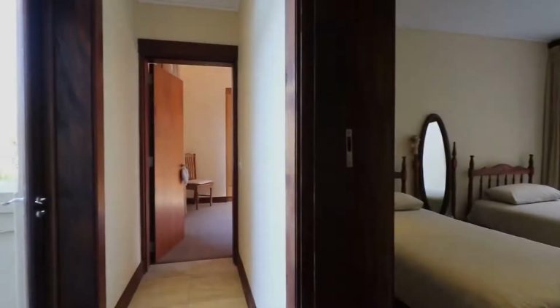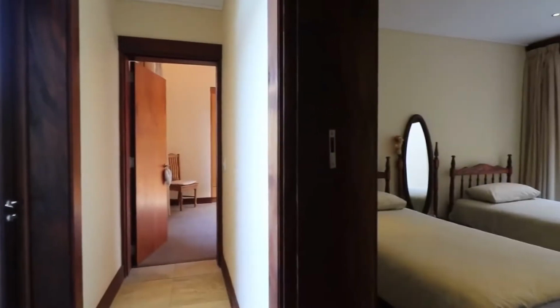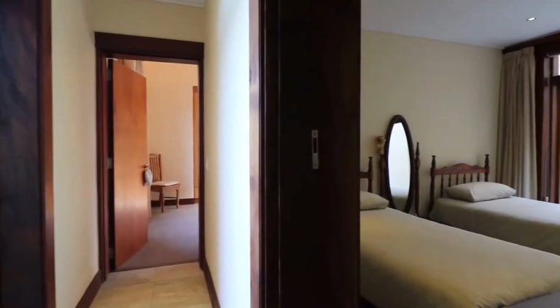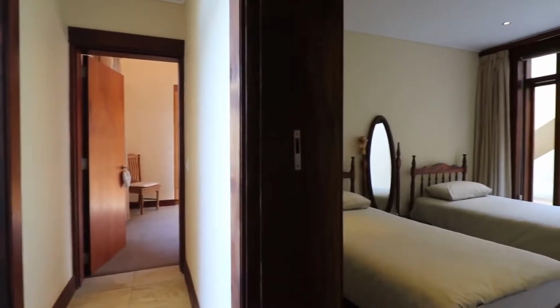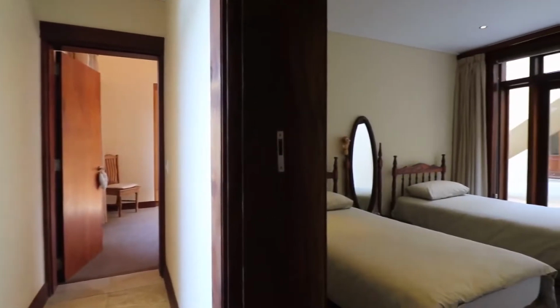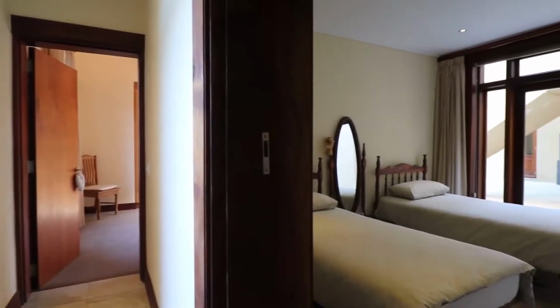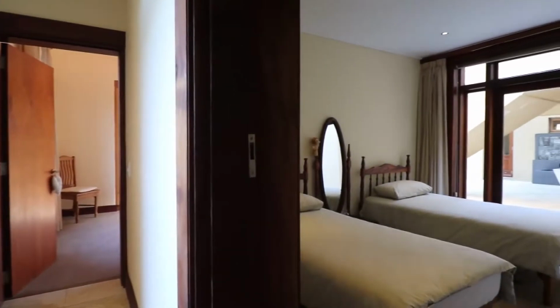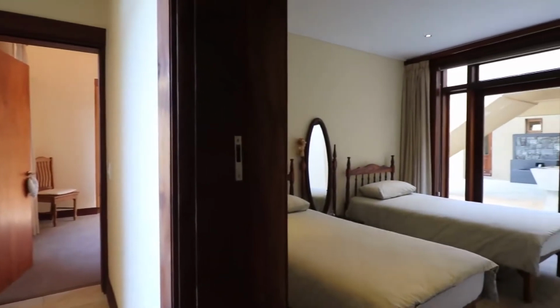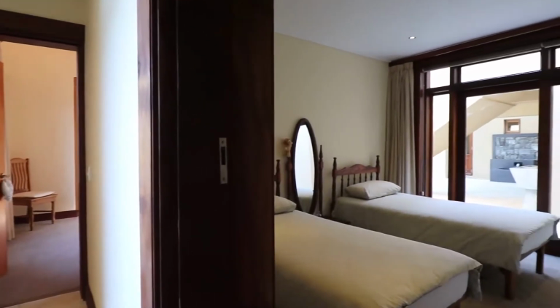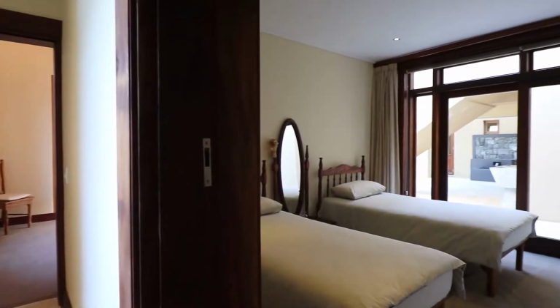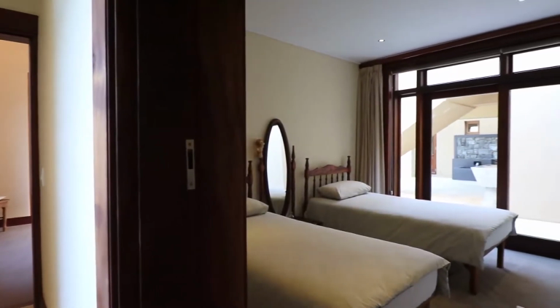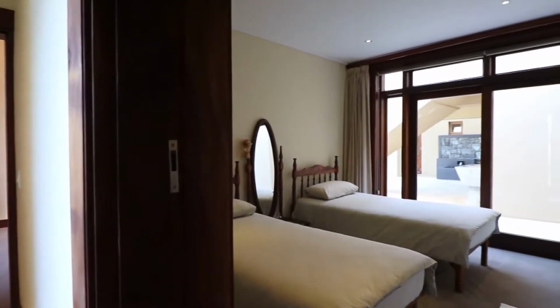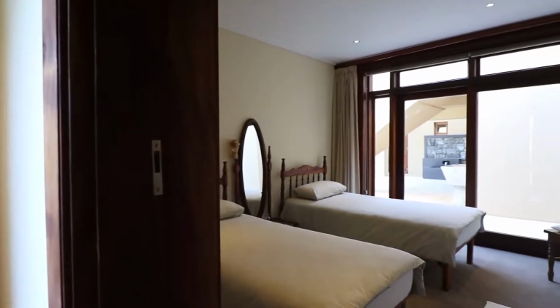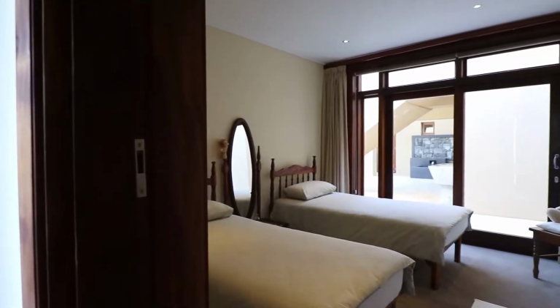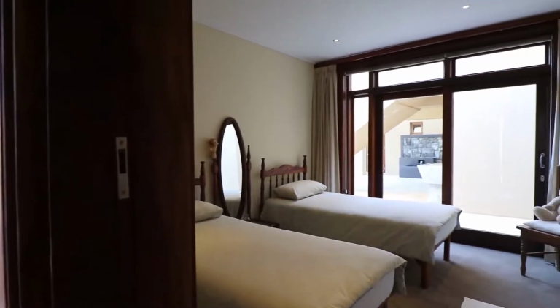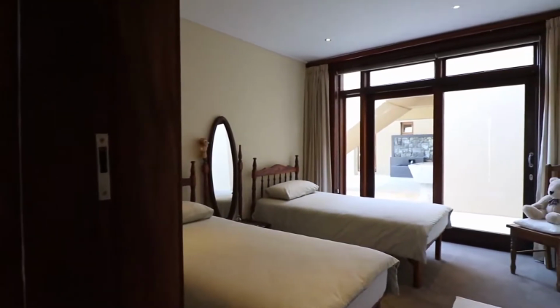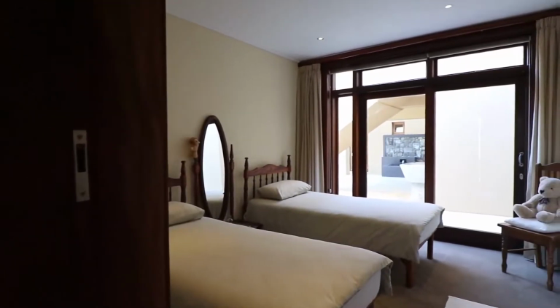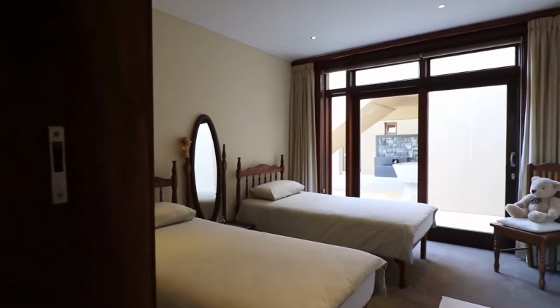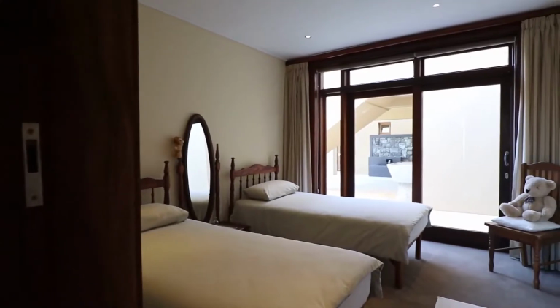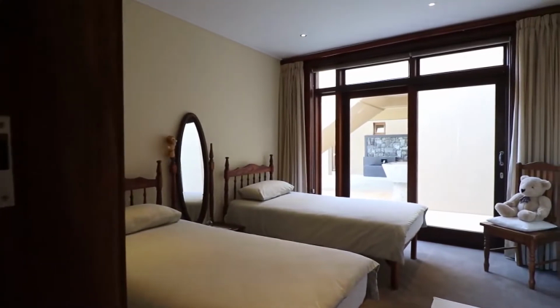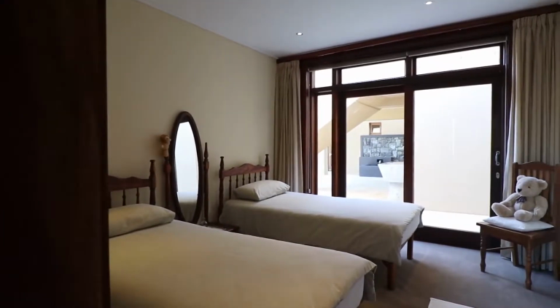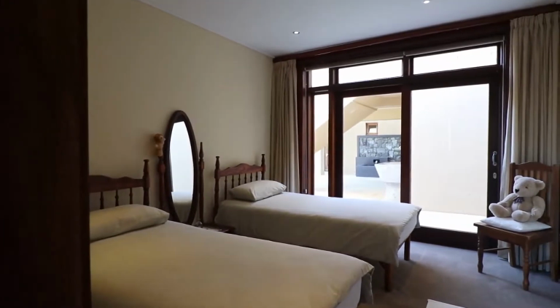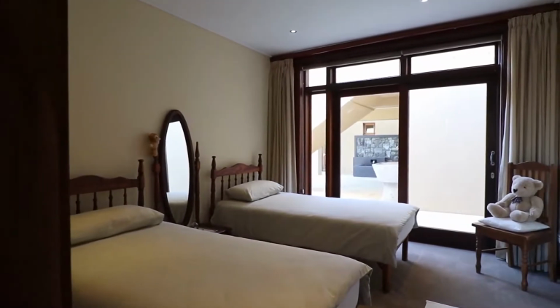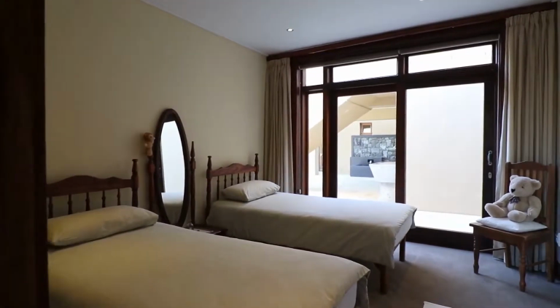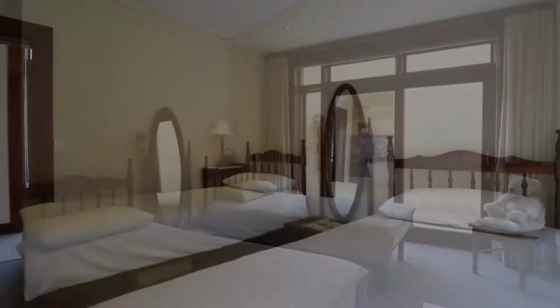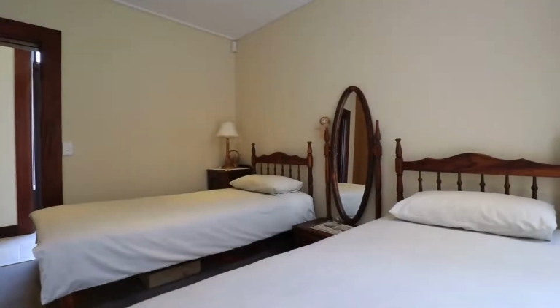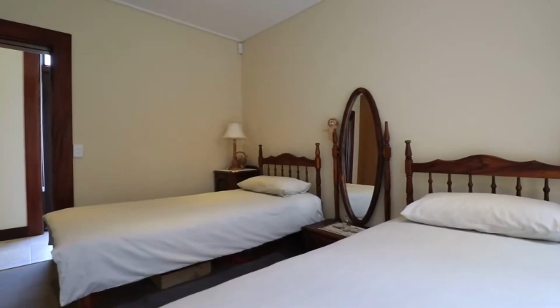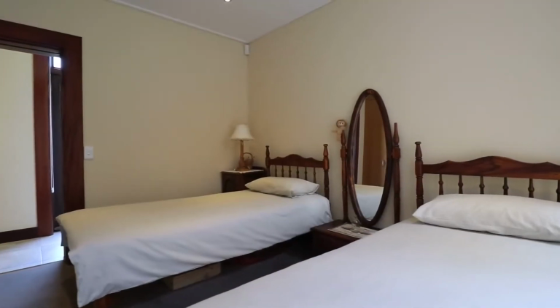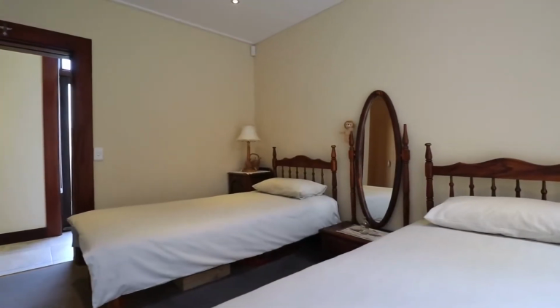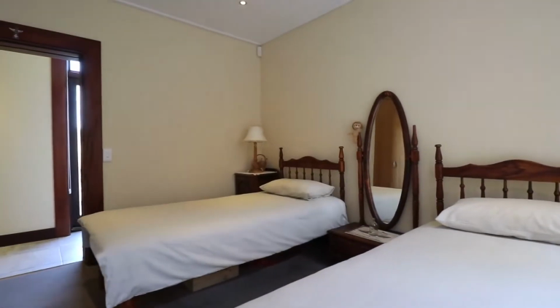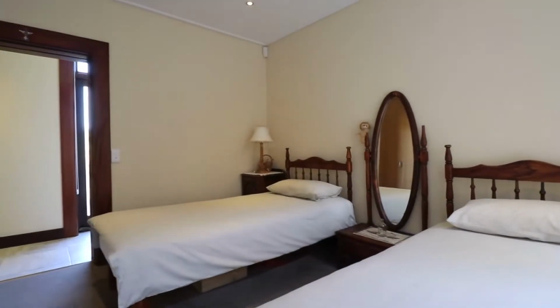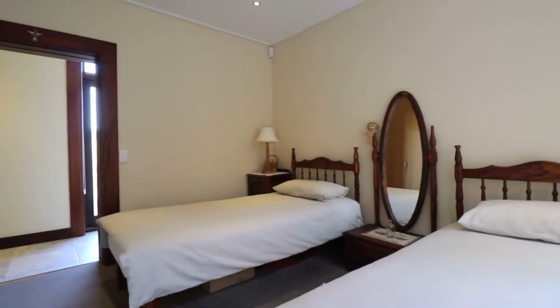The bedrooms open up to the veranda, so you can enjoy a beautiful indoor-outdoor lifestyle, even from your bedroom.